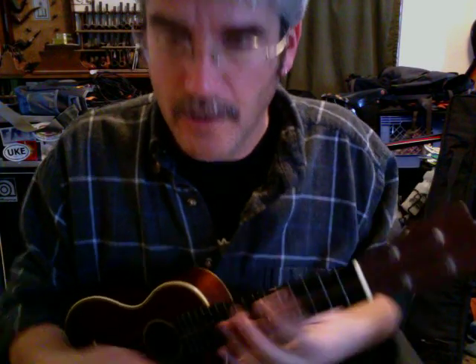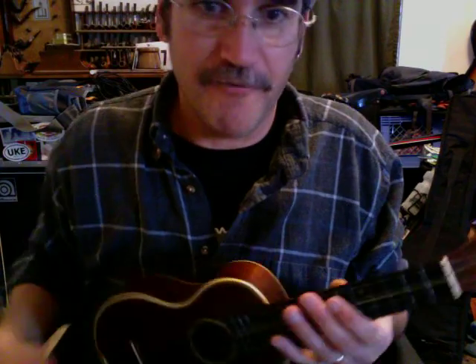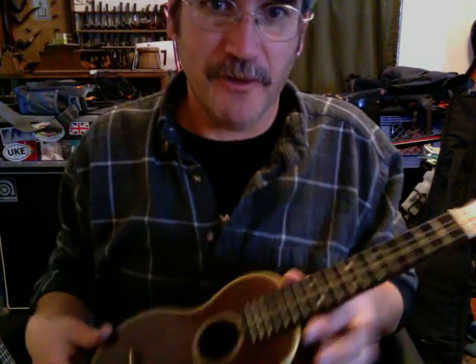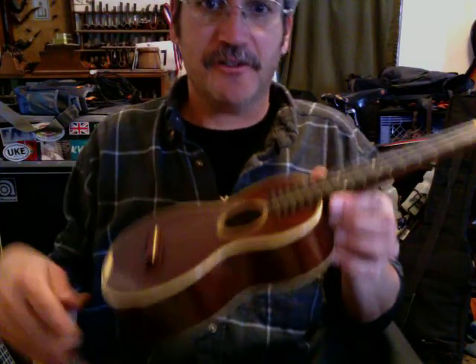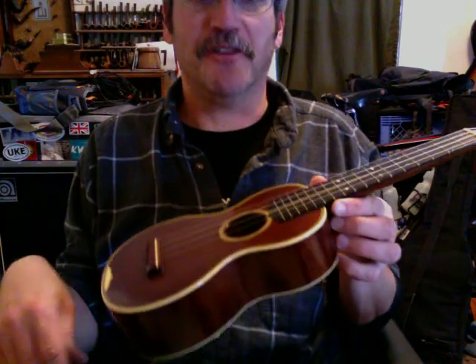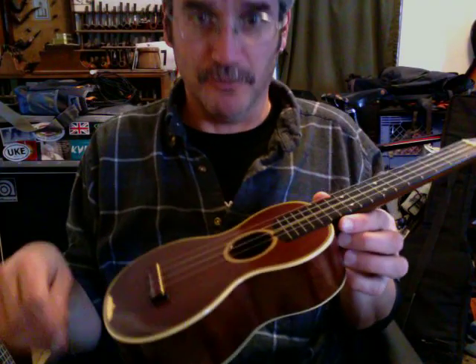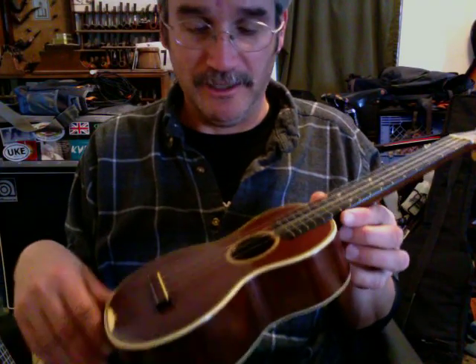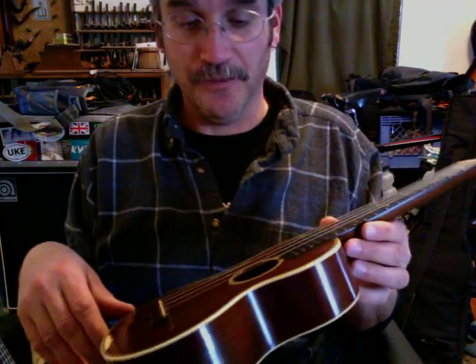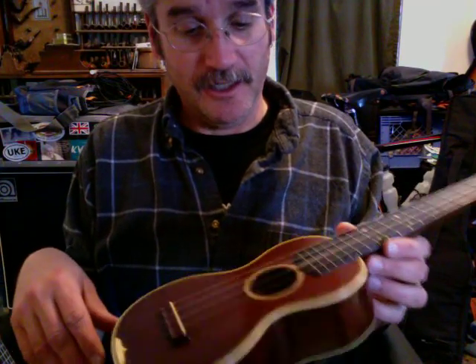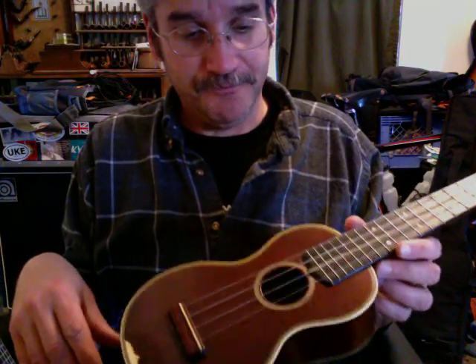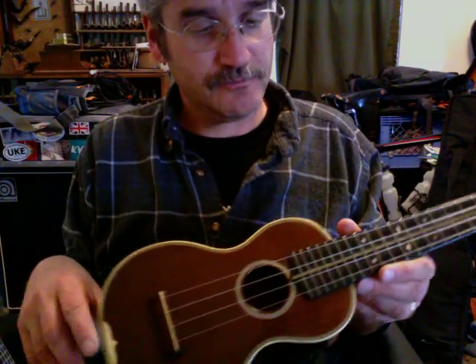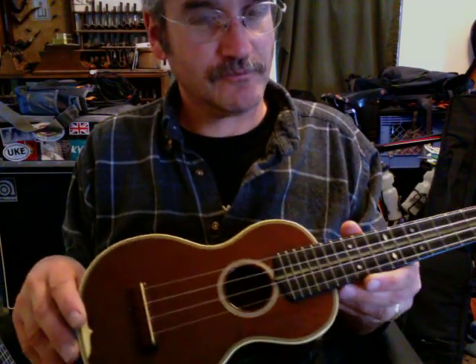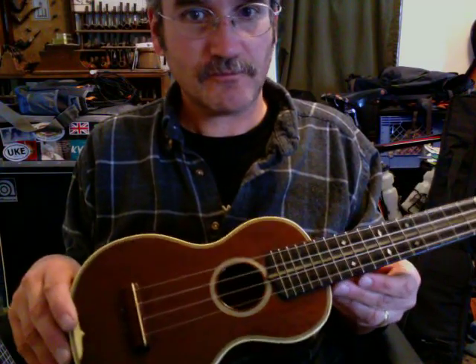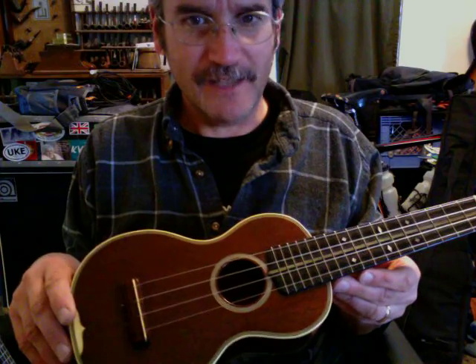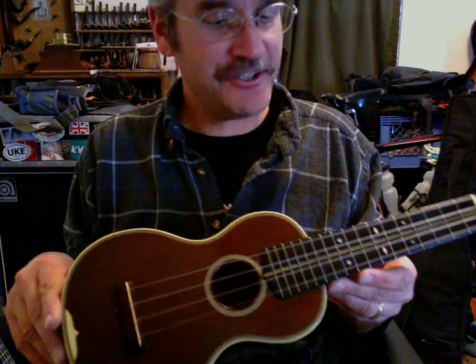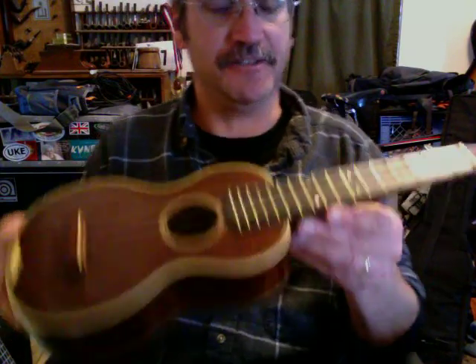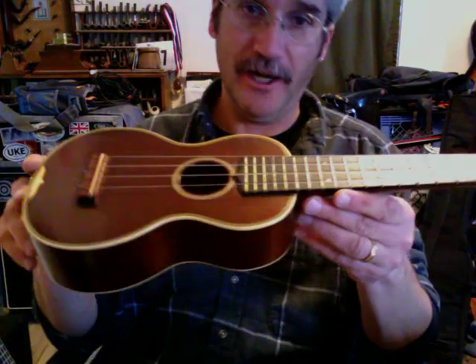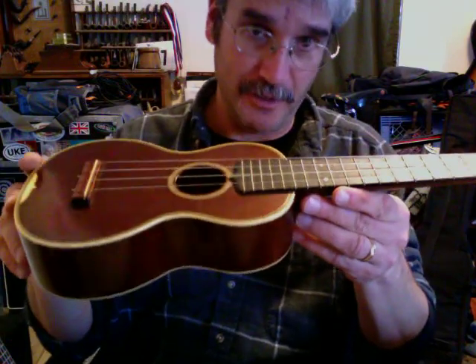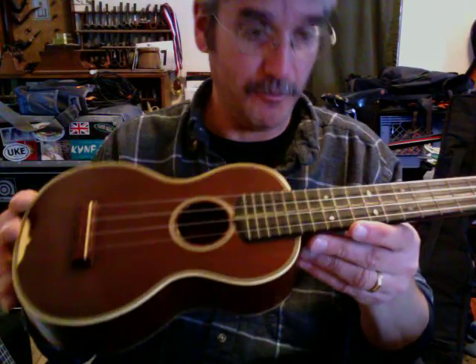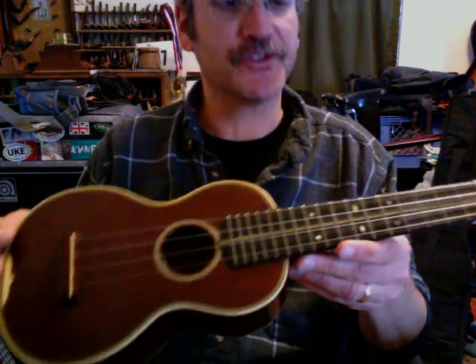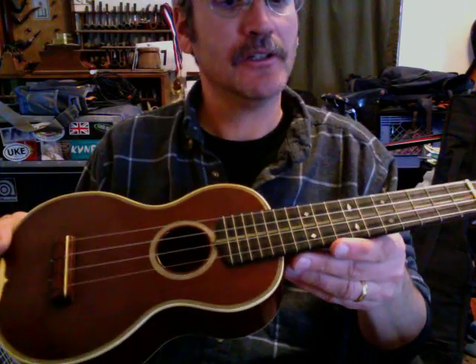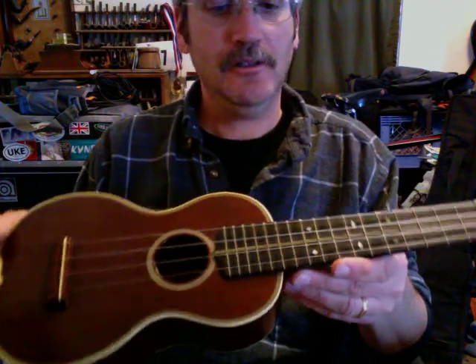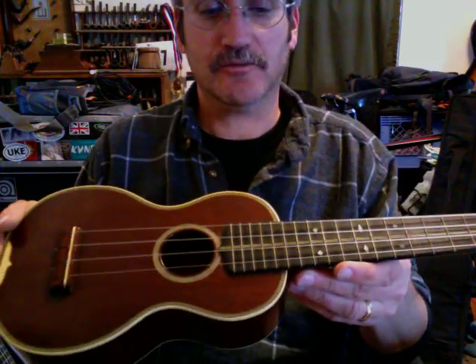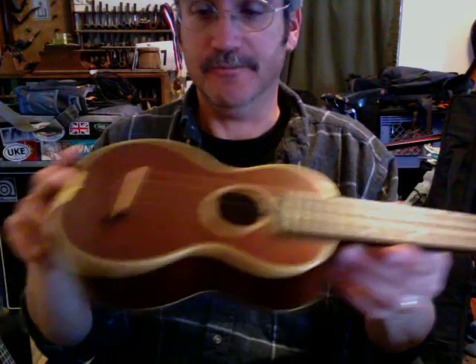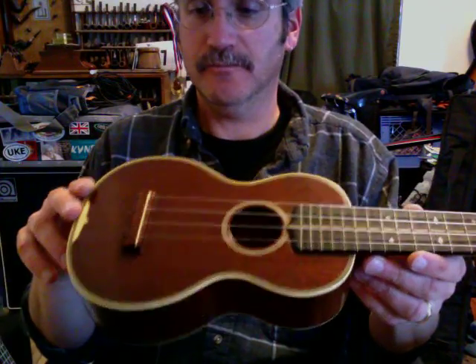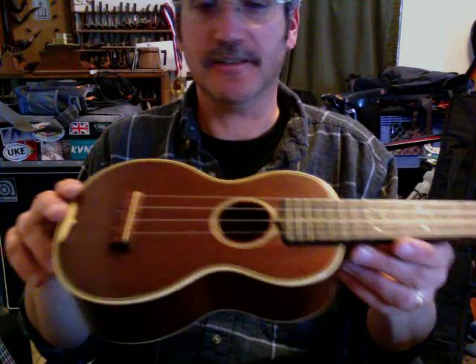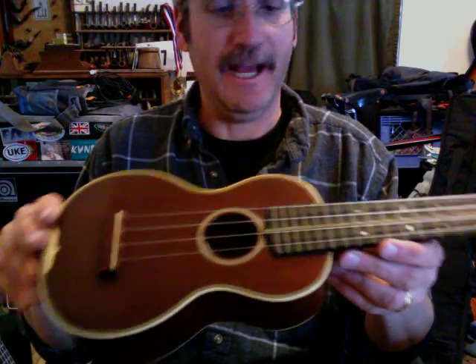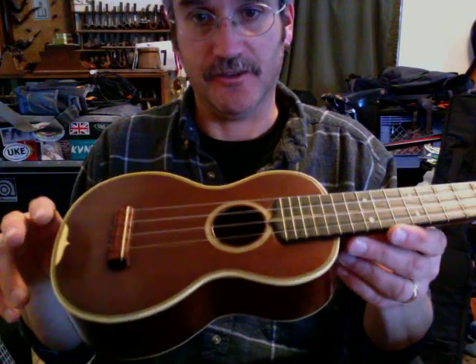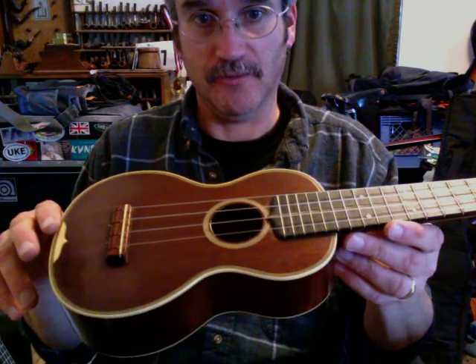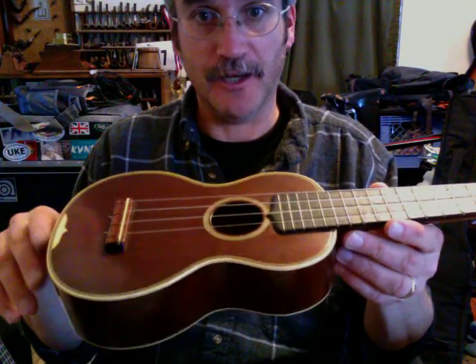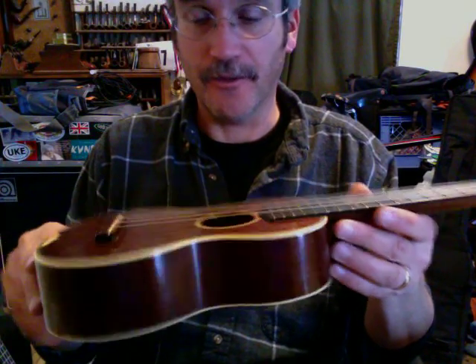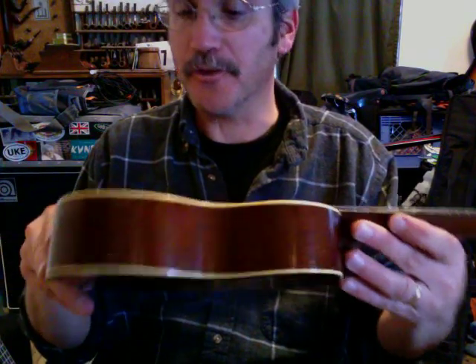I have no idea what these strings are, but they feel really old. The action on it is a little higher than my other Martins — it's not bad, just a little higher than I'm used to.